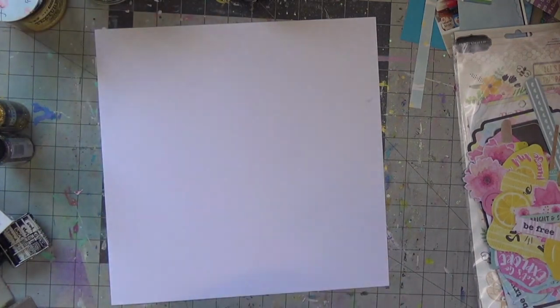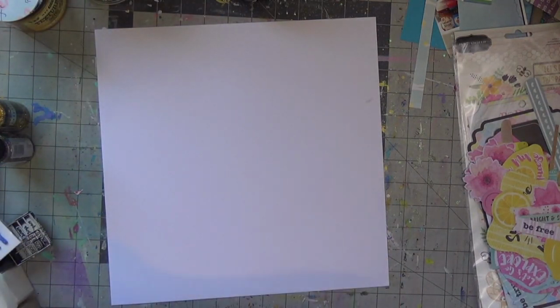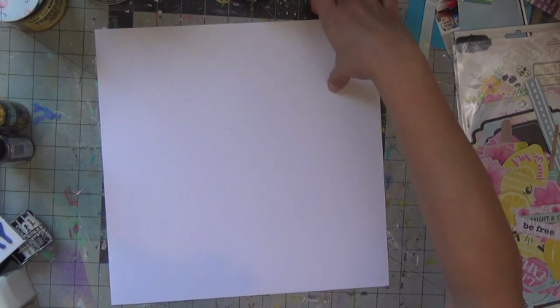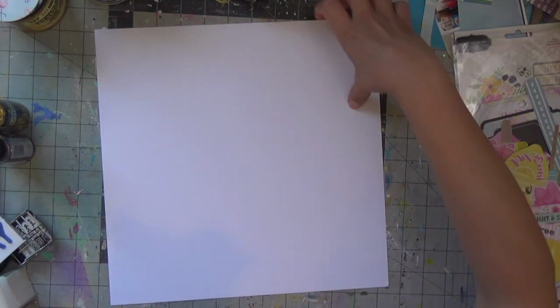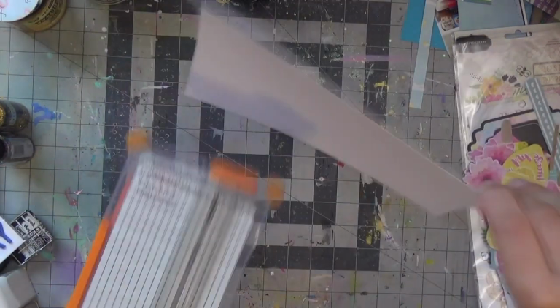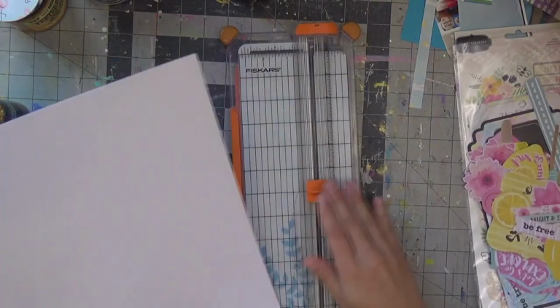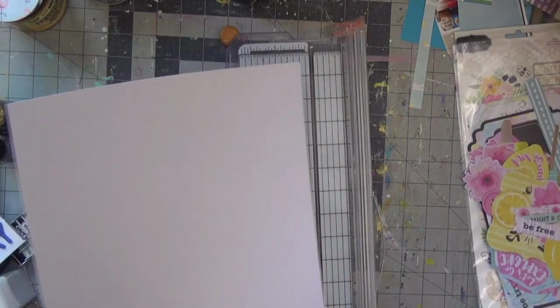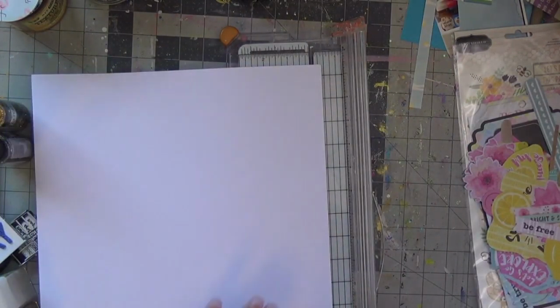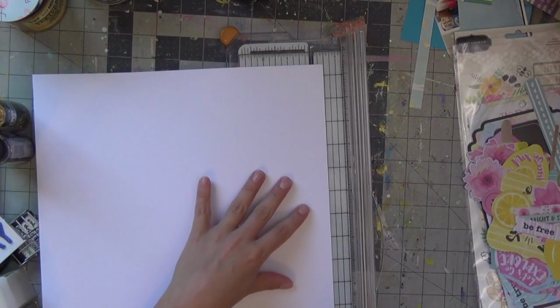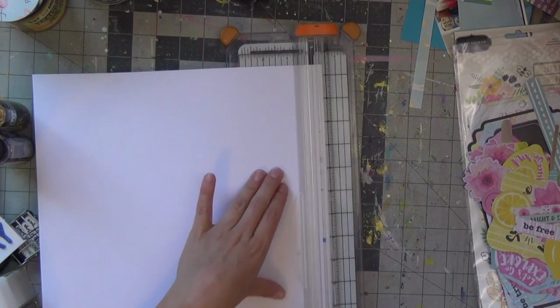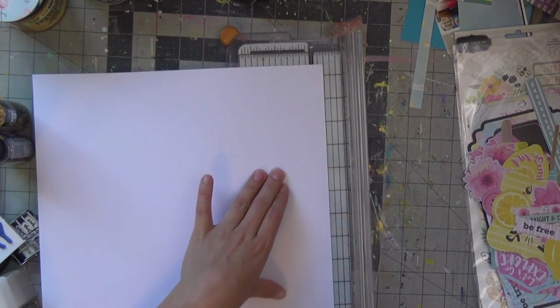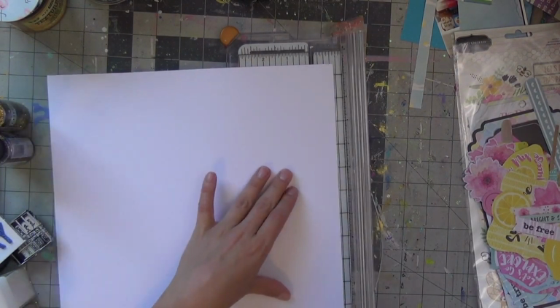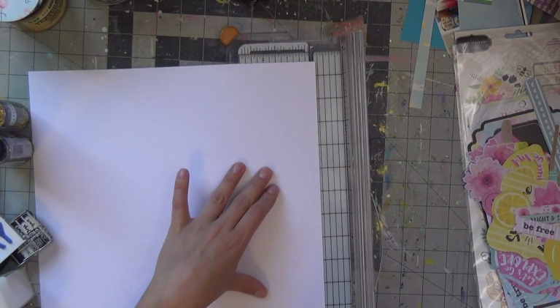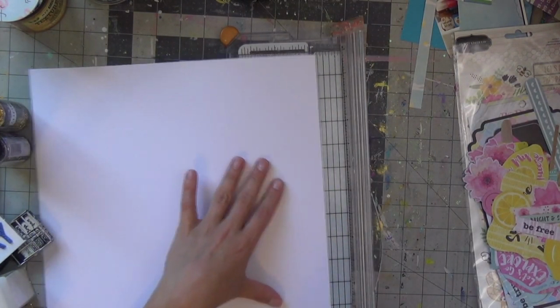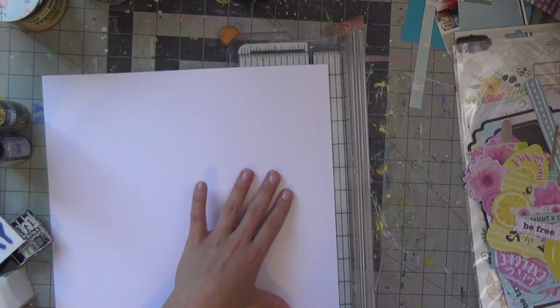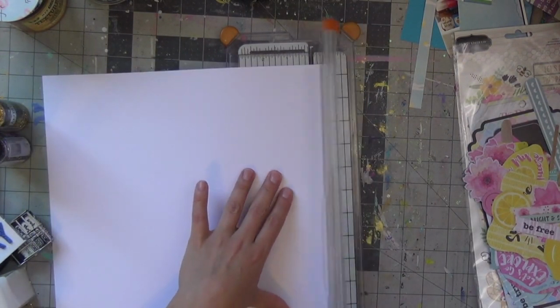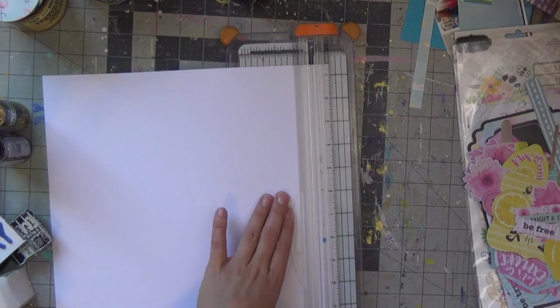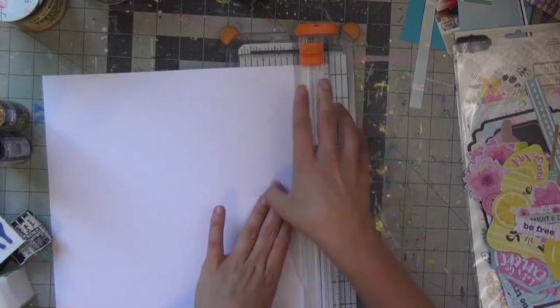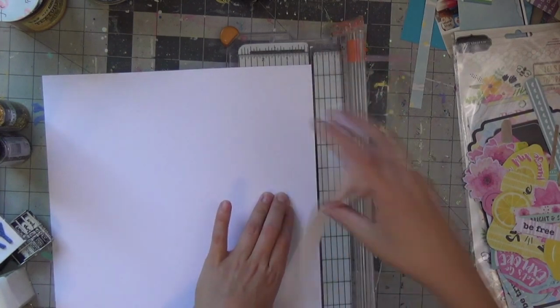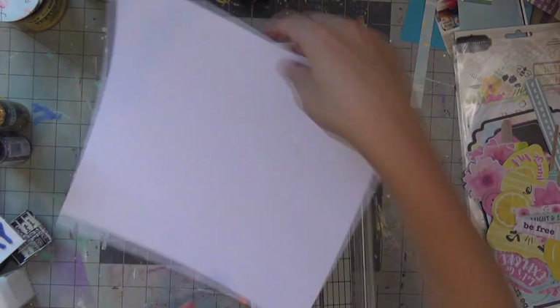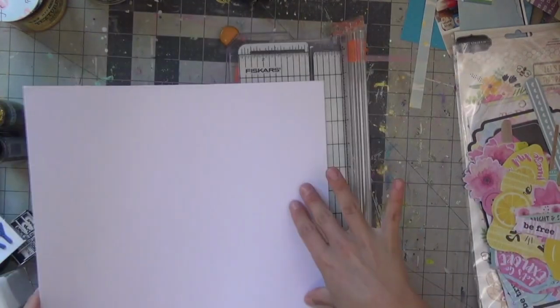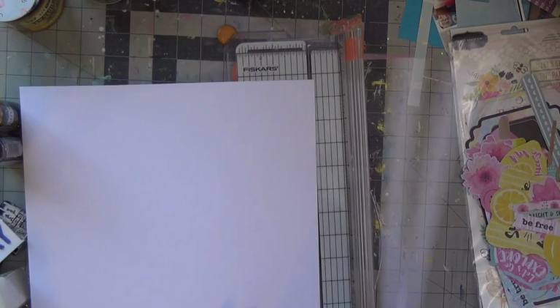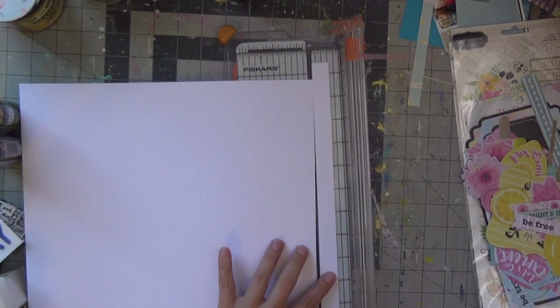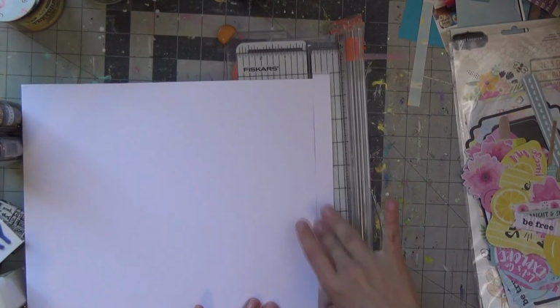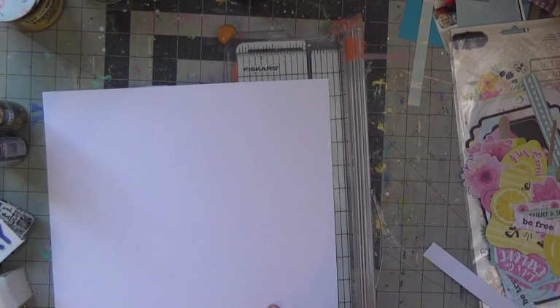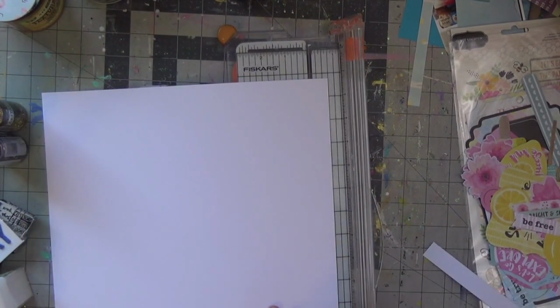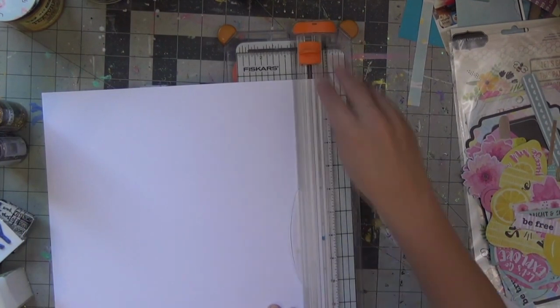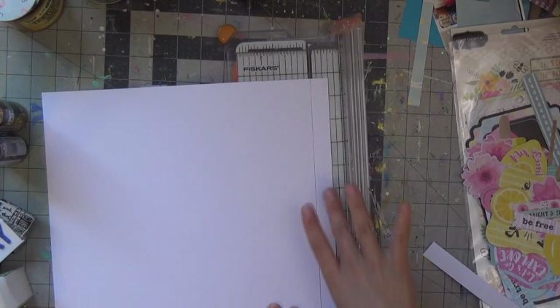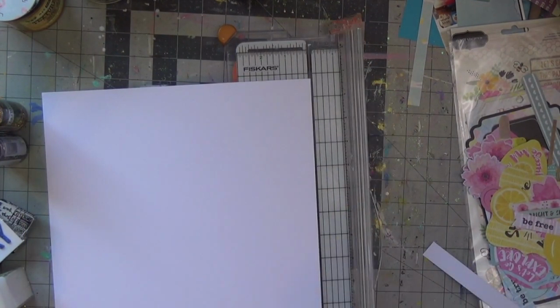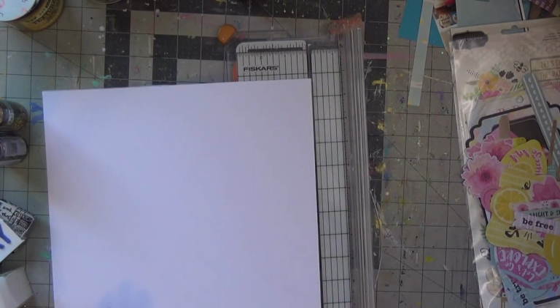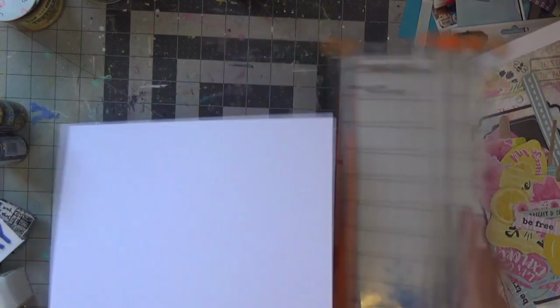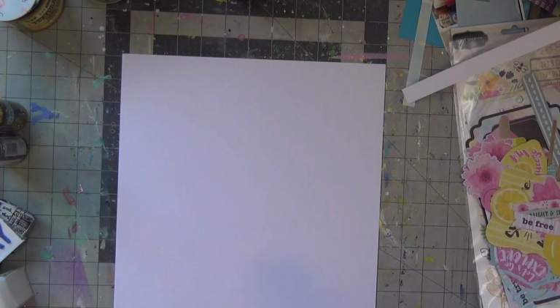I'm still working on the journaling aspect of the album, but that's where I kind of demolished this kit. I'm cutting off three-quarters of an inch on two sides in order to still have a perfect square, and I'm going to do some mixed media work.